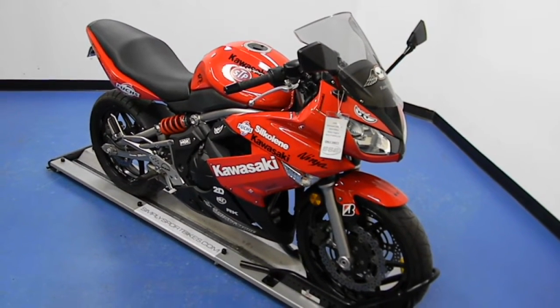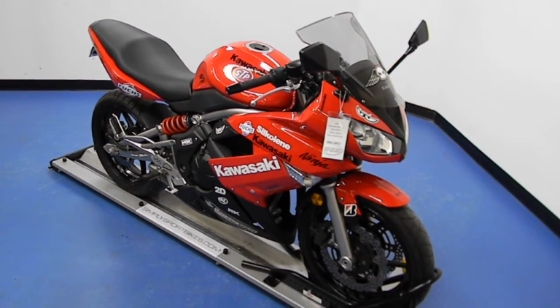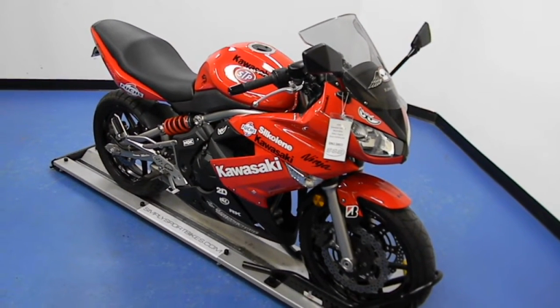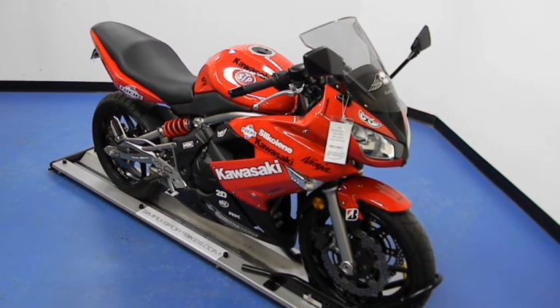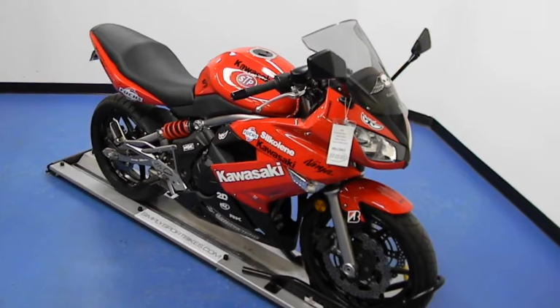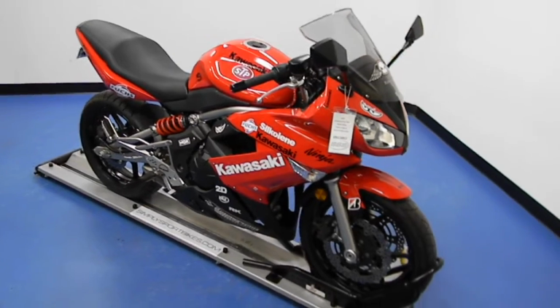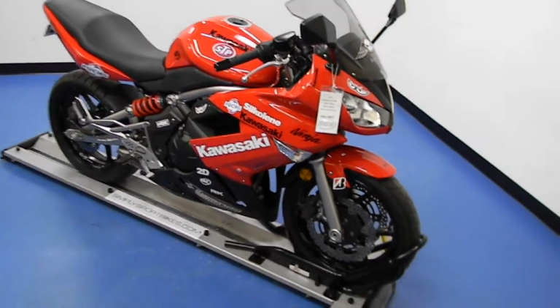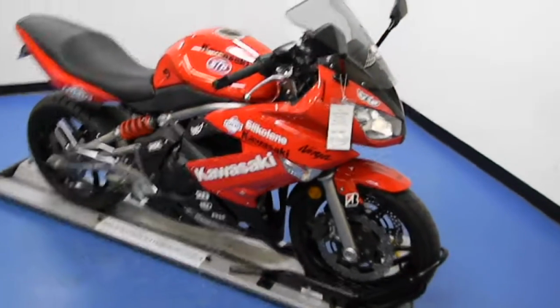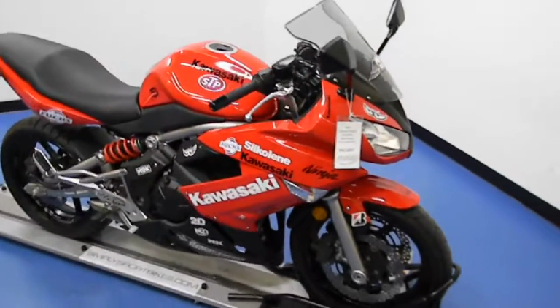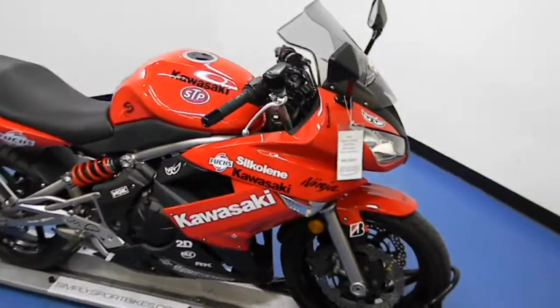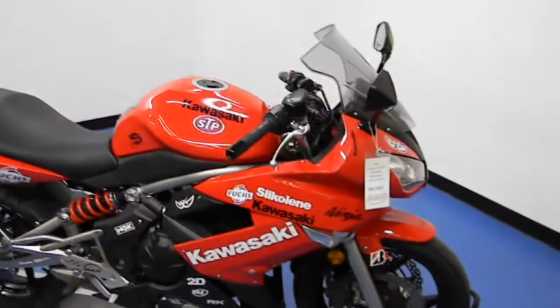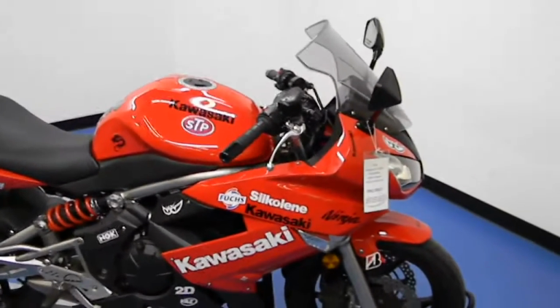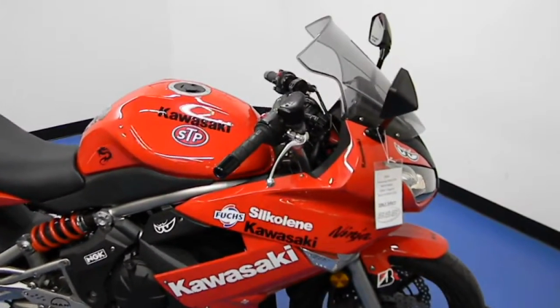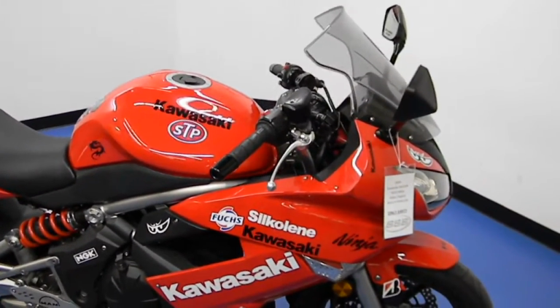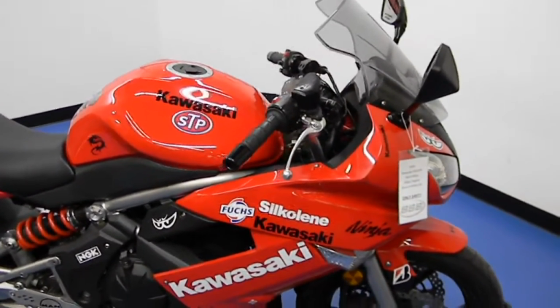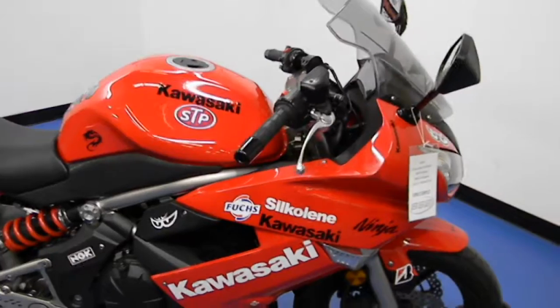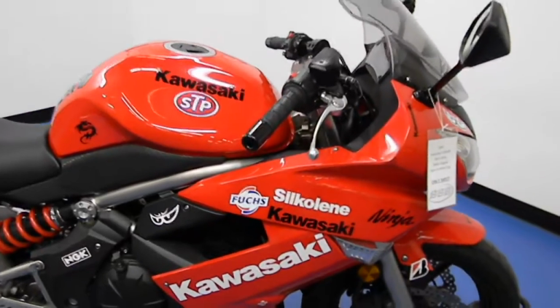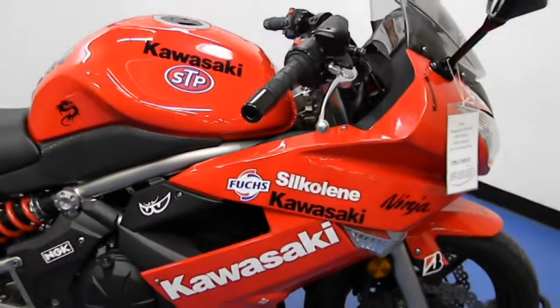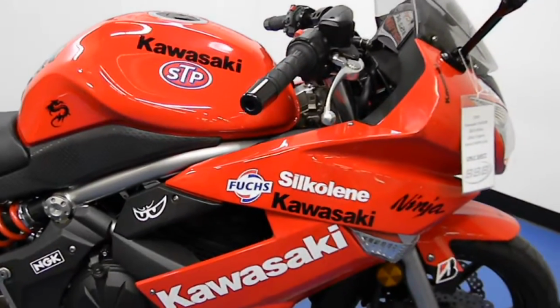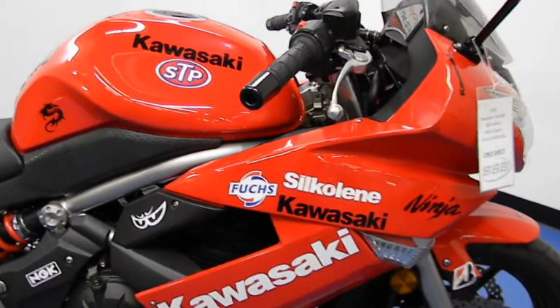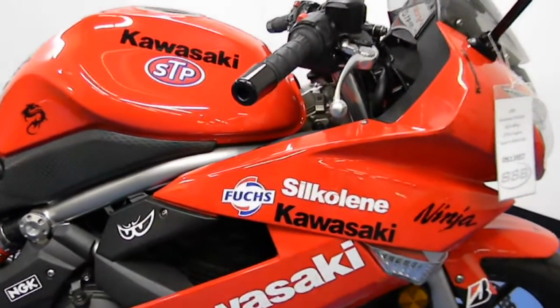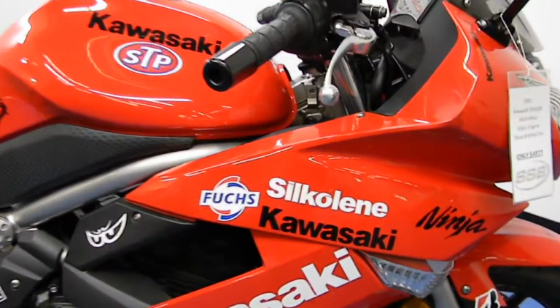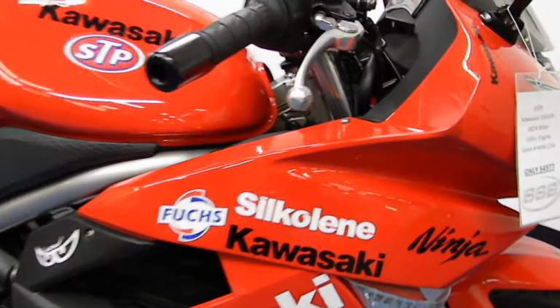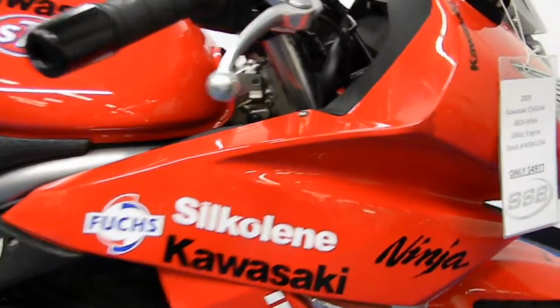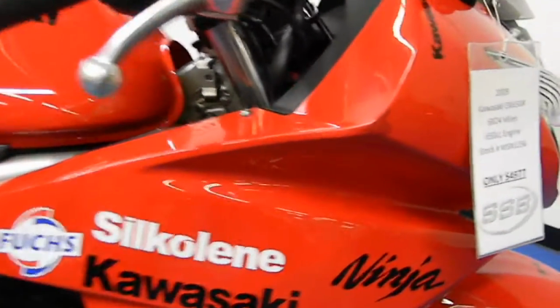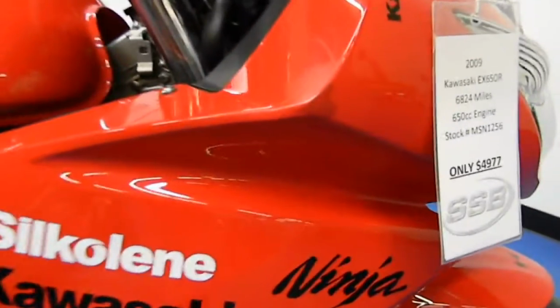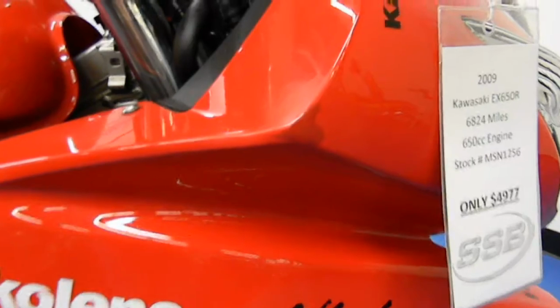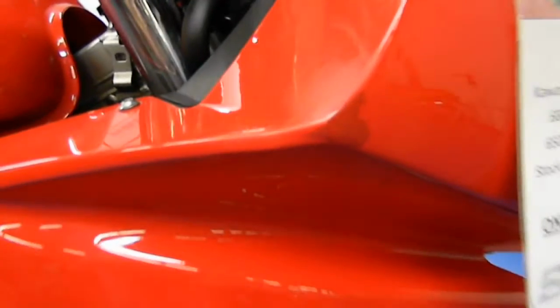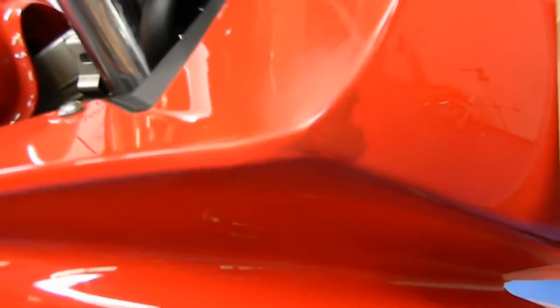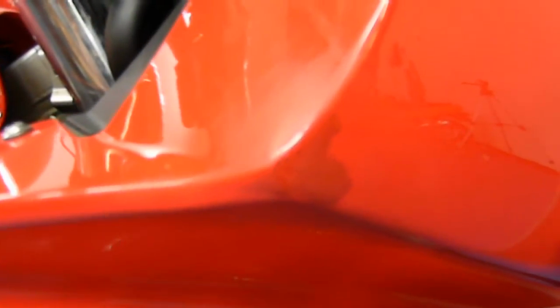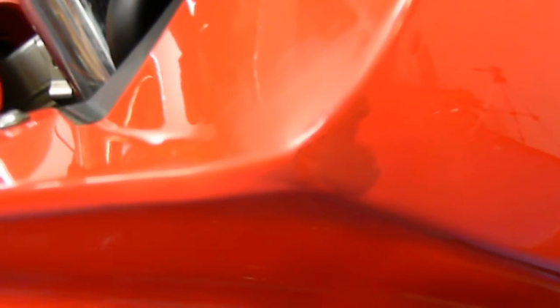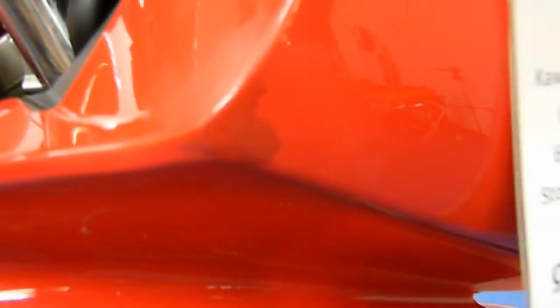Welcome to simplysportbikes.com. This 2009 Kawasaki EX650 Ninja is a great looking bike. It's got some super cool custom decals on it. Really clean bike aside from just a couple of nicks you can barely see right there.